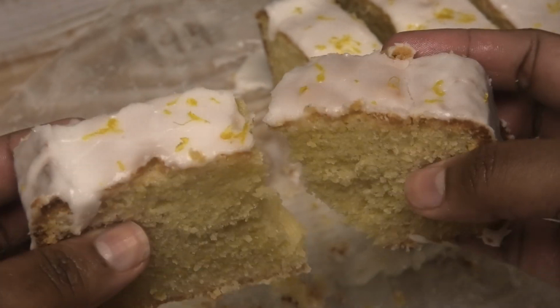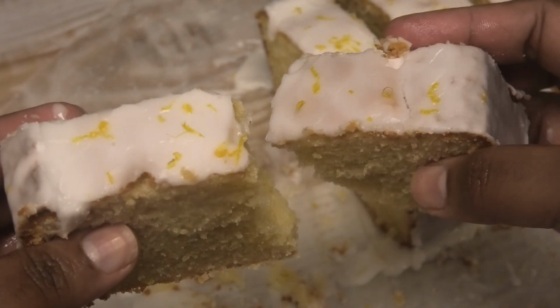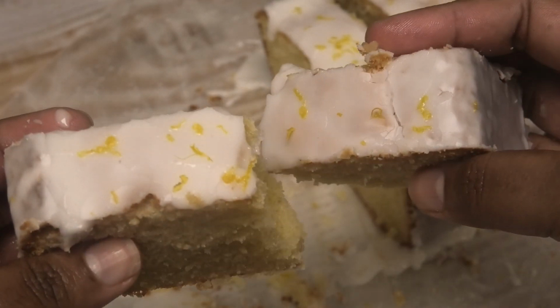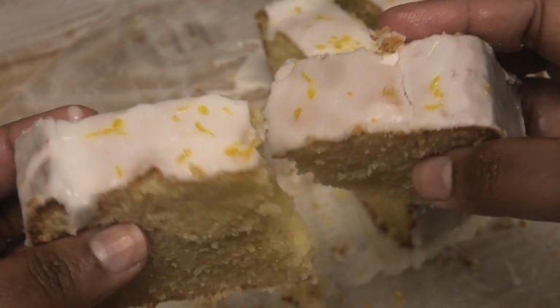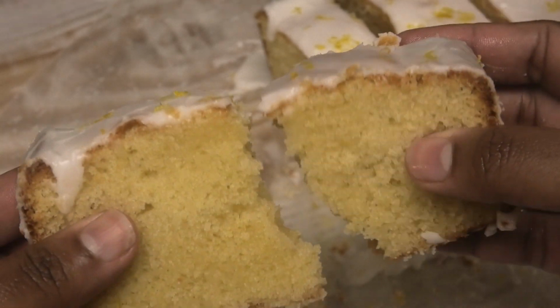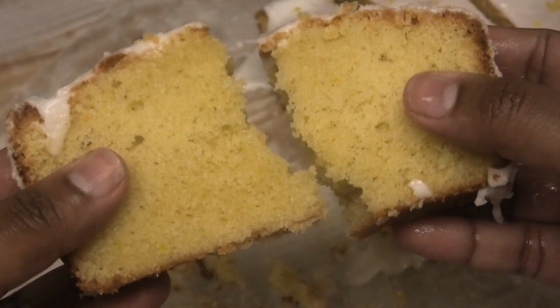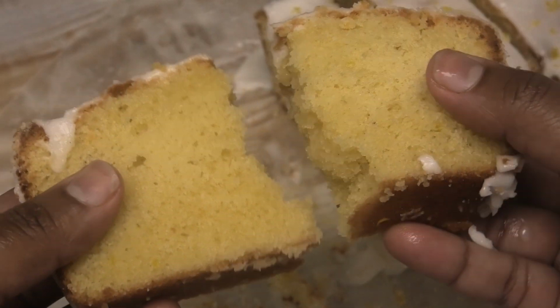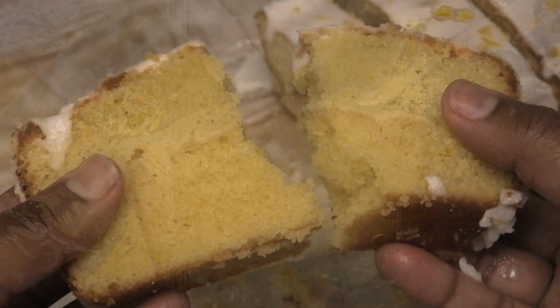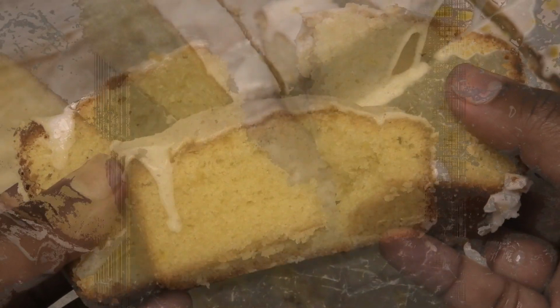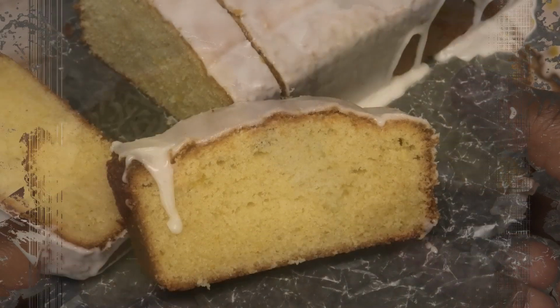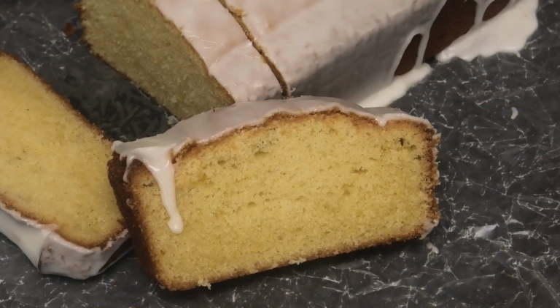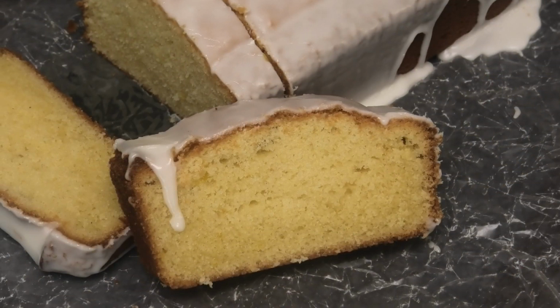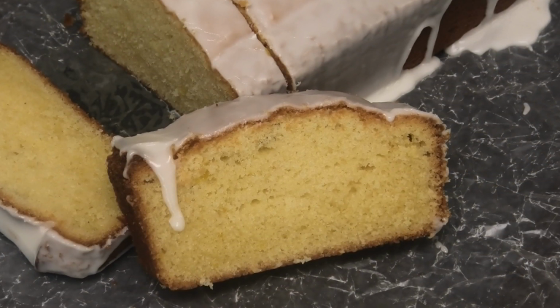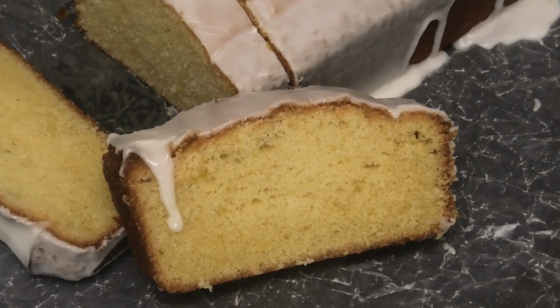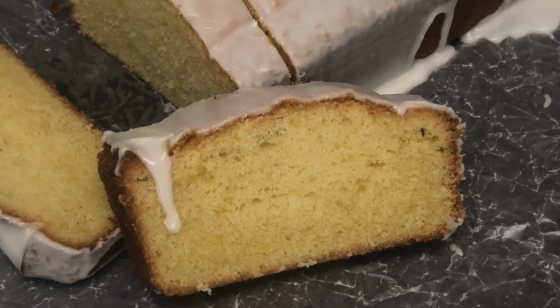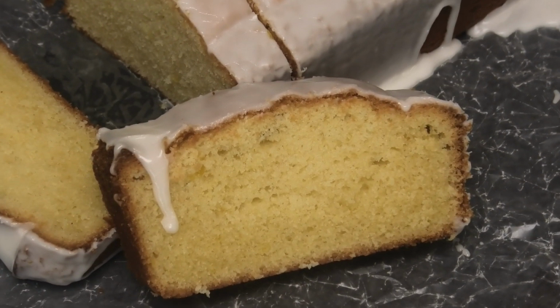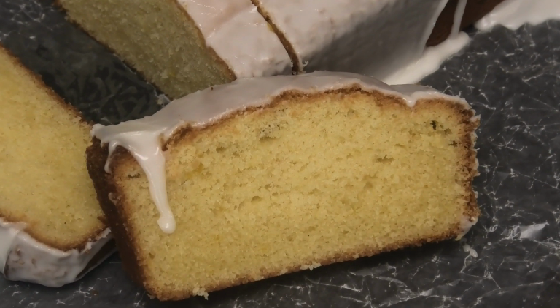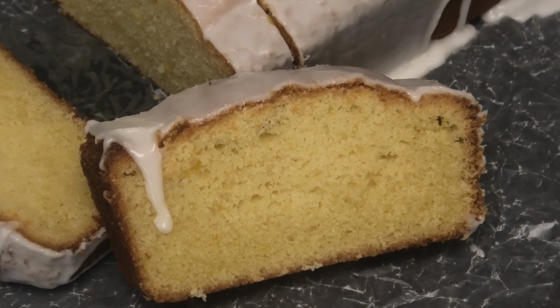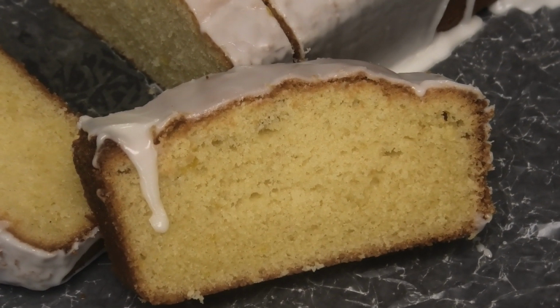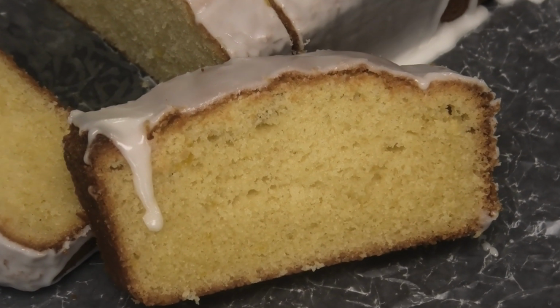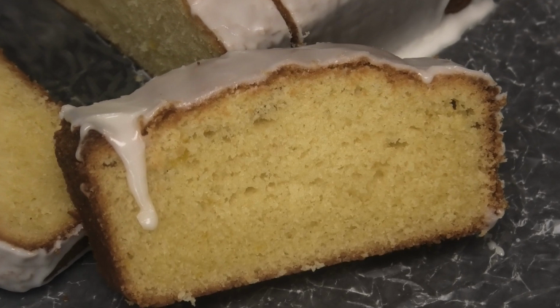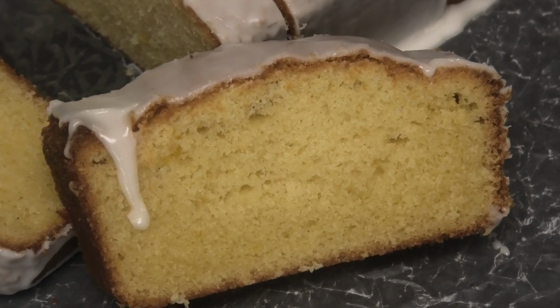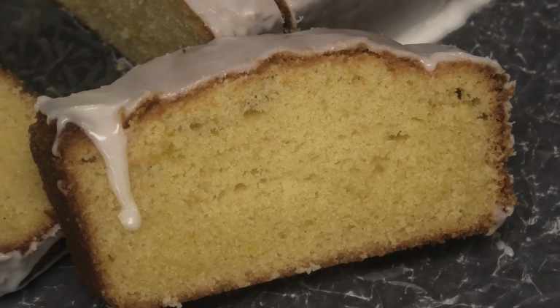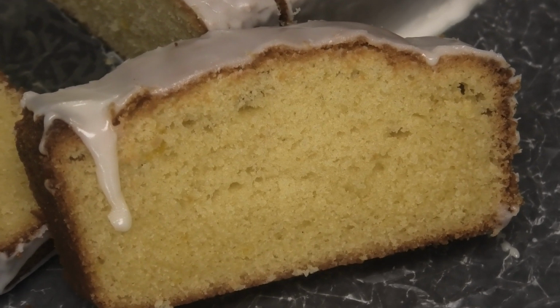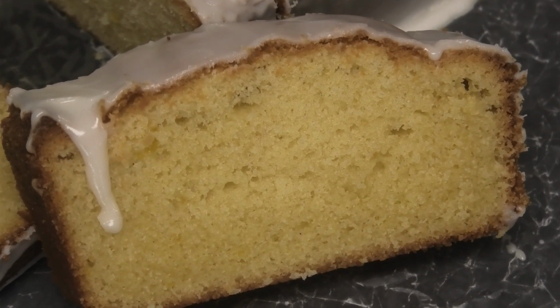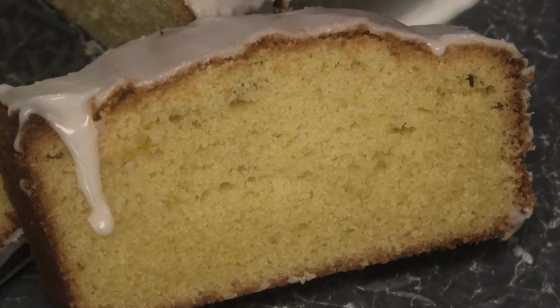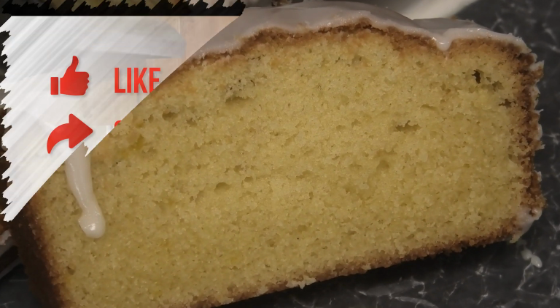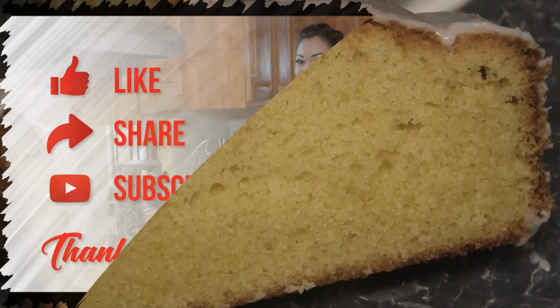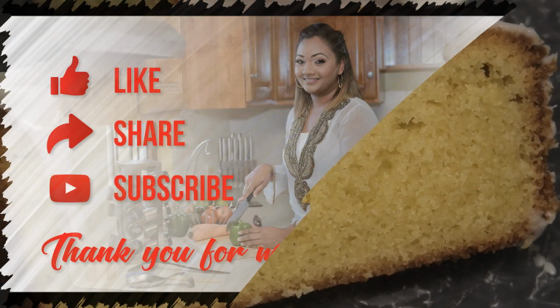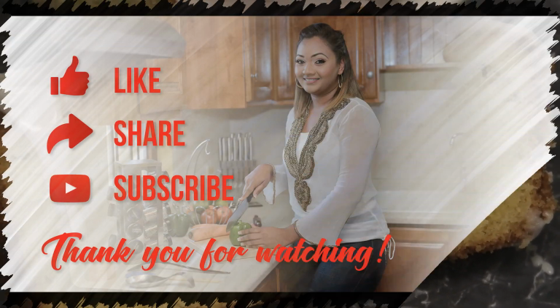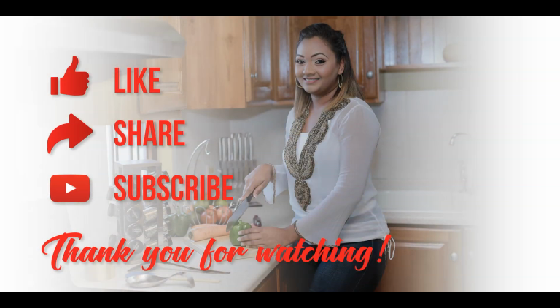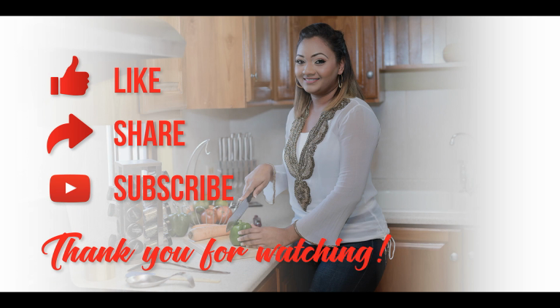I hope you guys enjoyed the recipe — make it and let me know if you like it. I hope you guys are staying at home during this quarantine. Thank you all so much for watching my videos and for sending me all the pictures. I'll see you guys in my next video, bye!